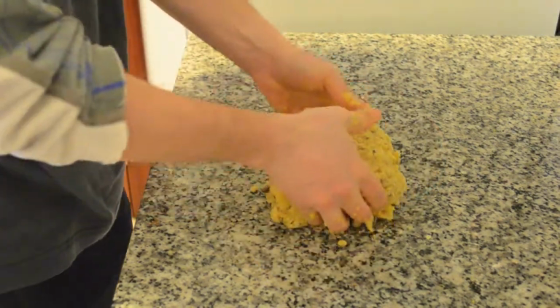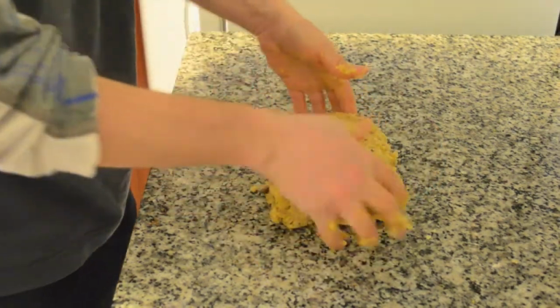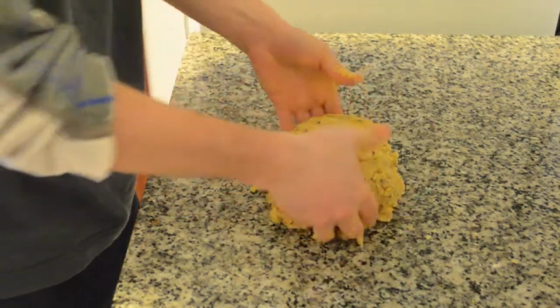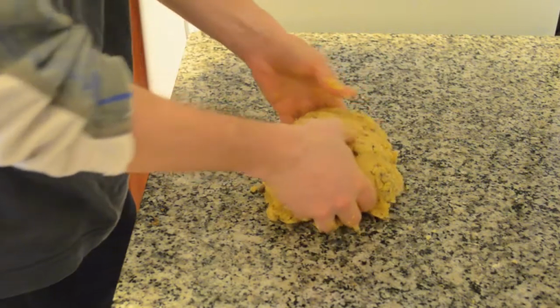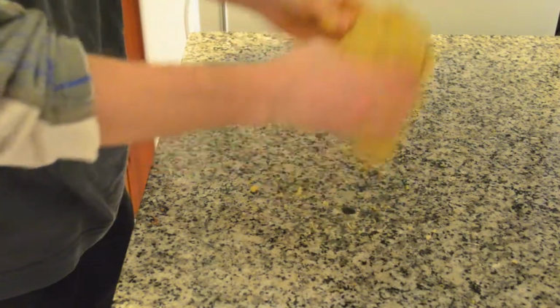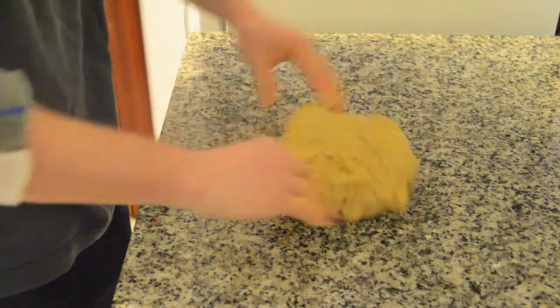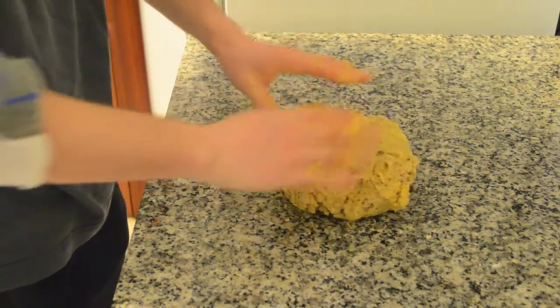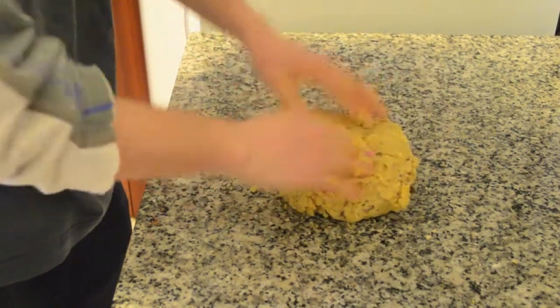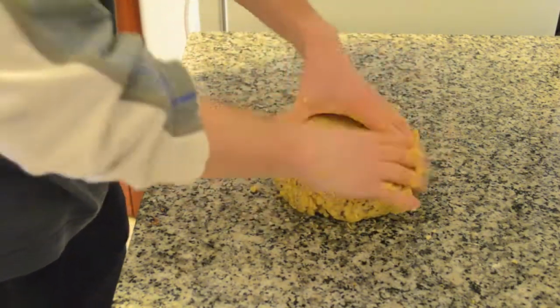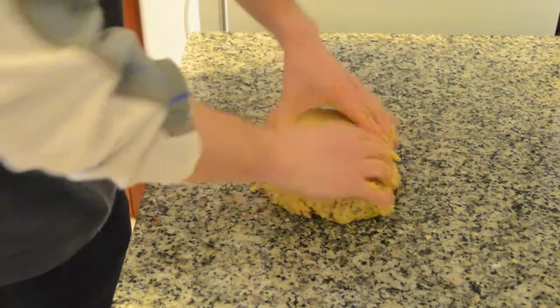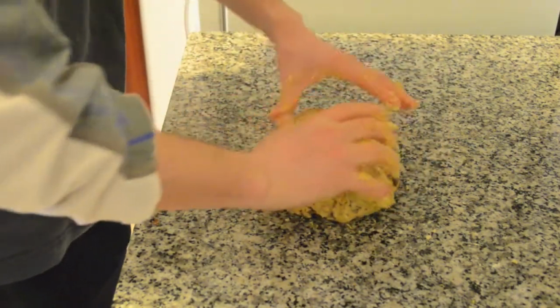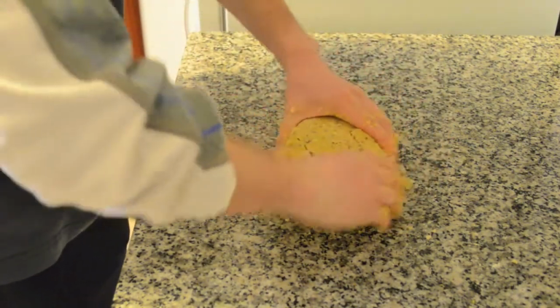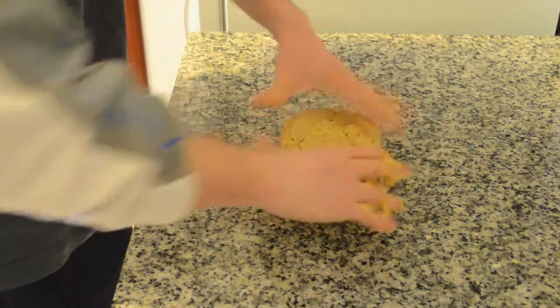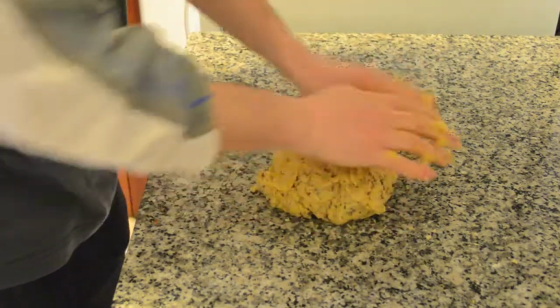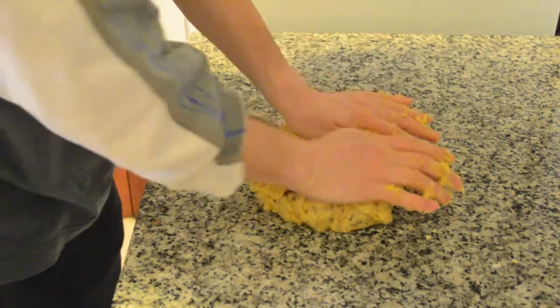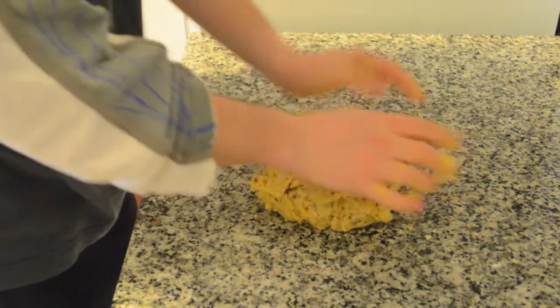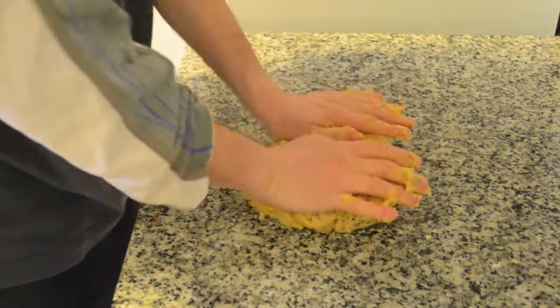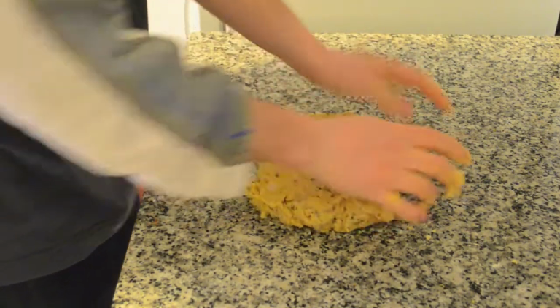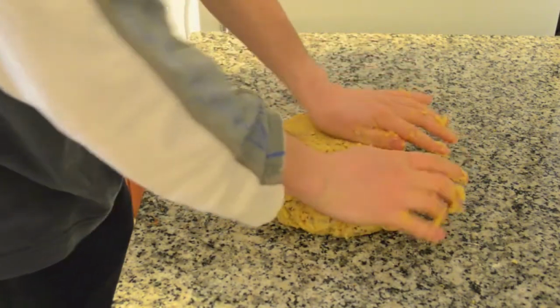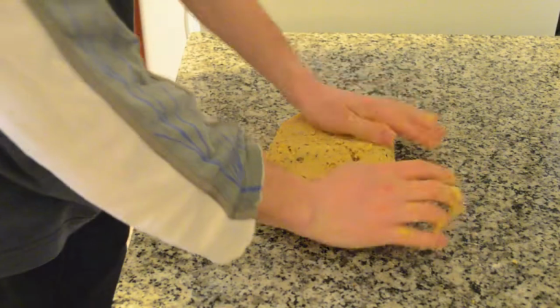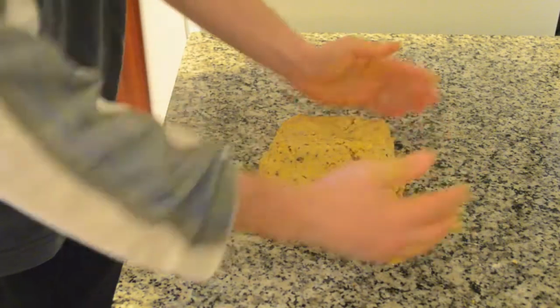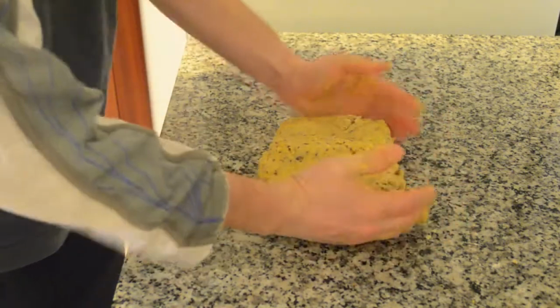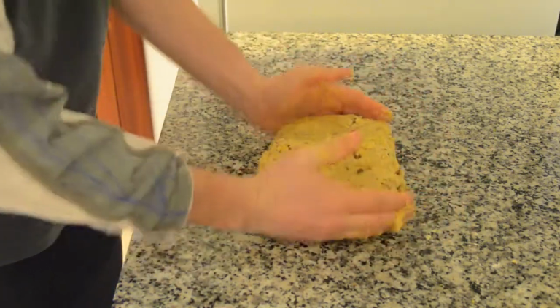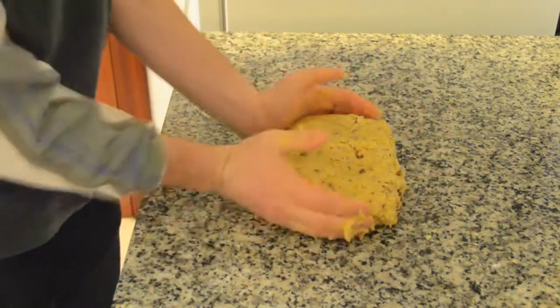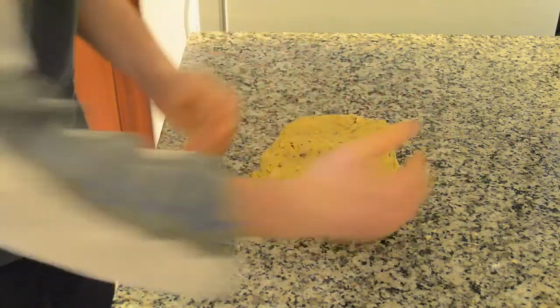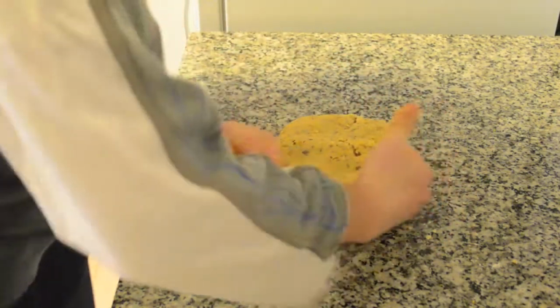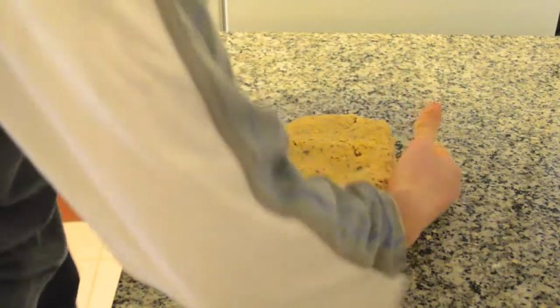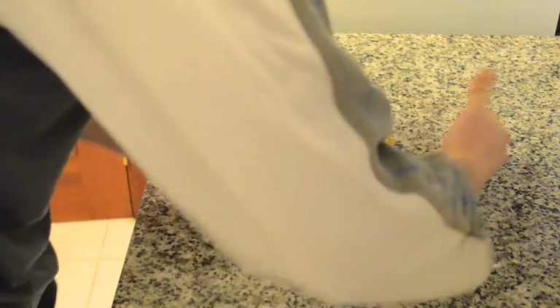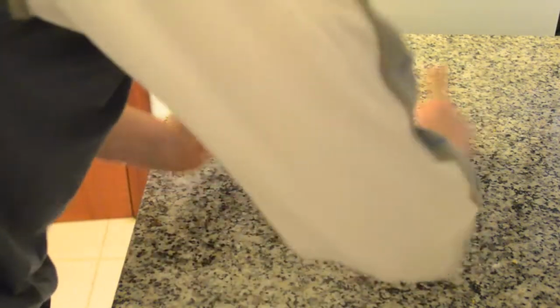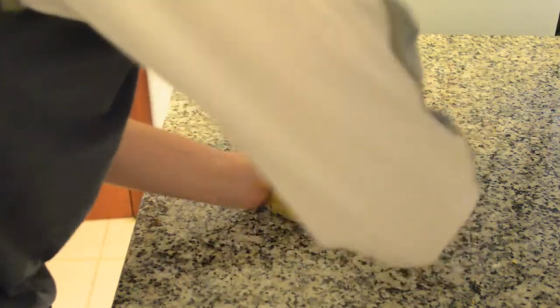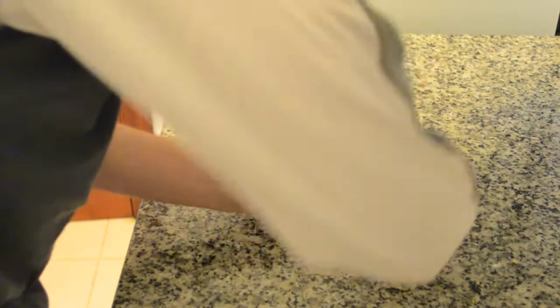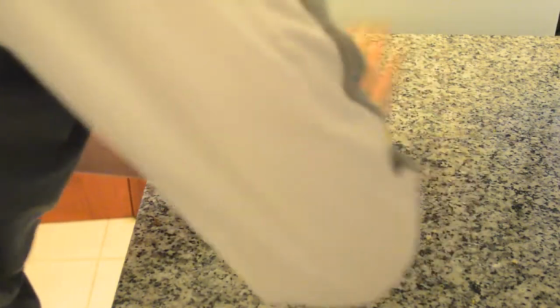When you have all the ingredients well integrated, give it a rectangular shape, cover it with transparent film and let it rest near the fridge for at least one hour.